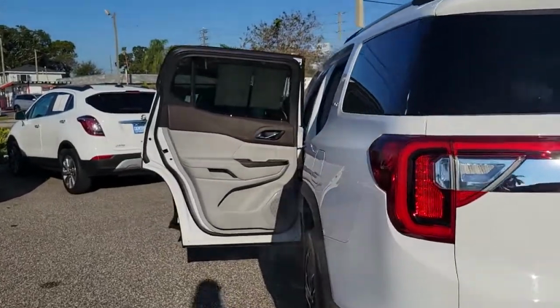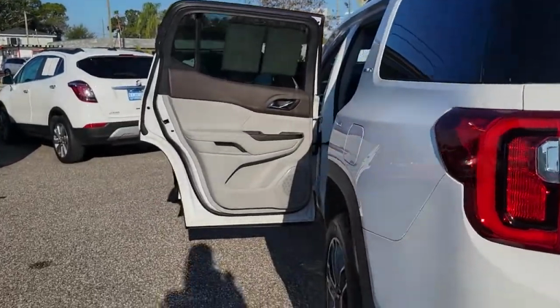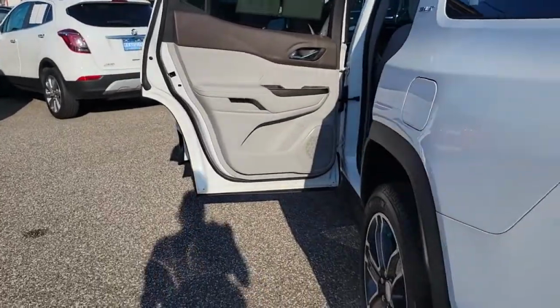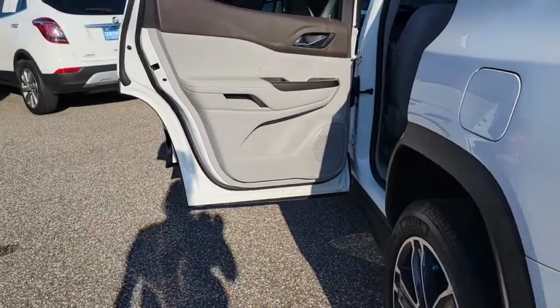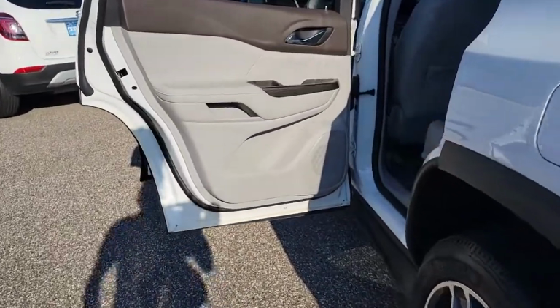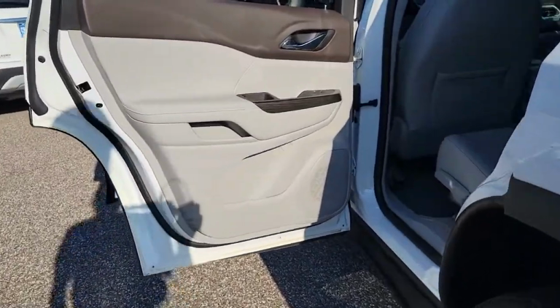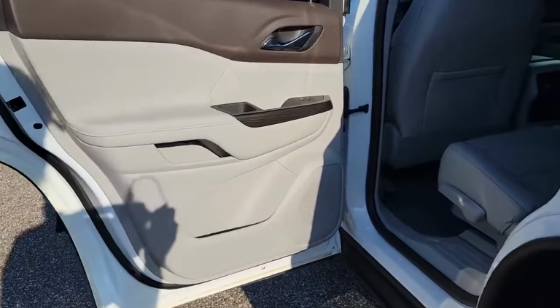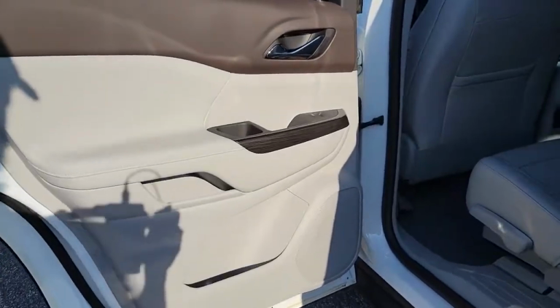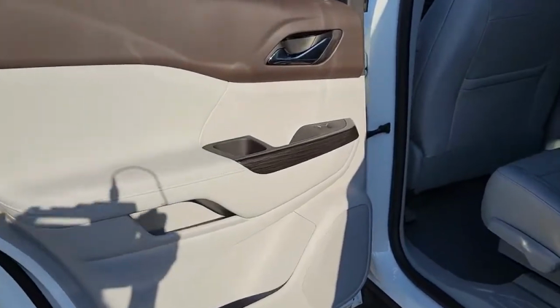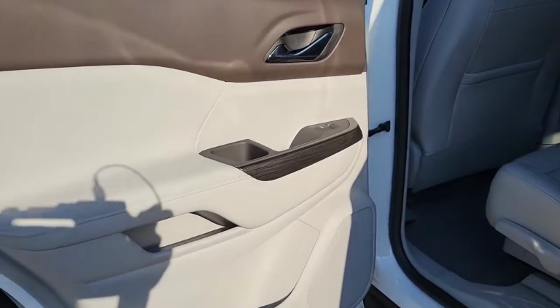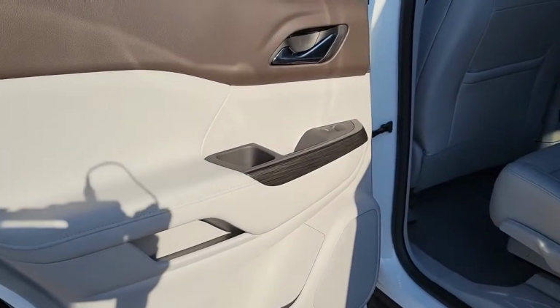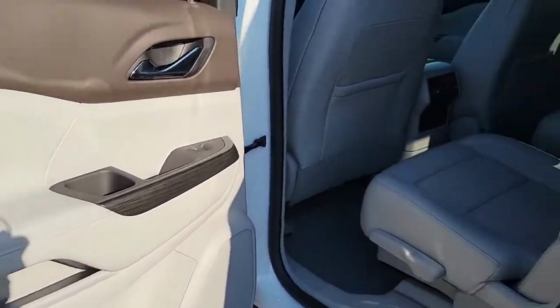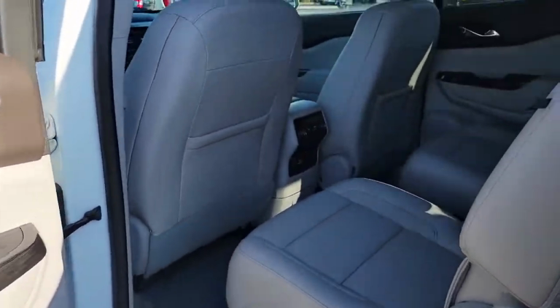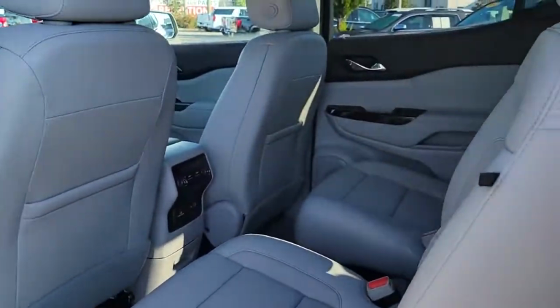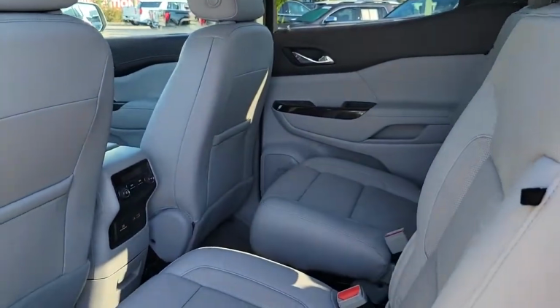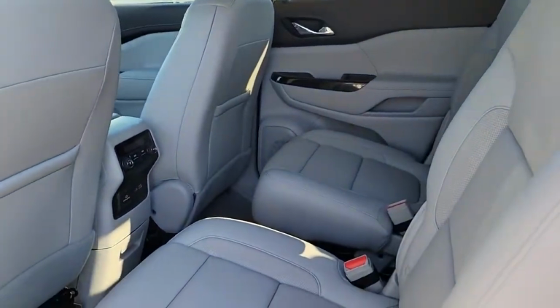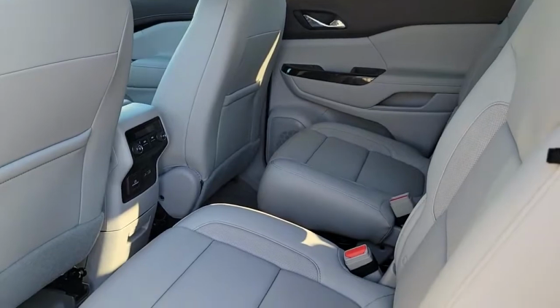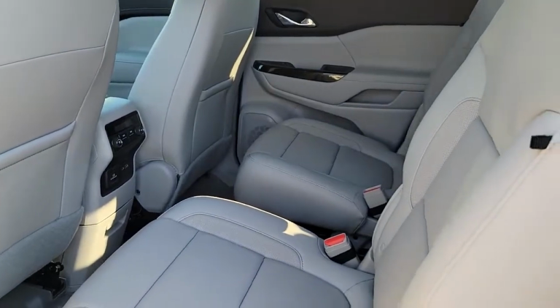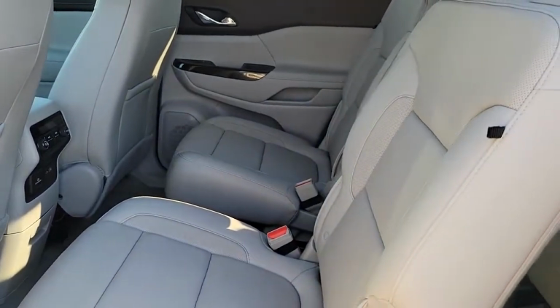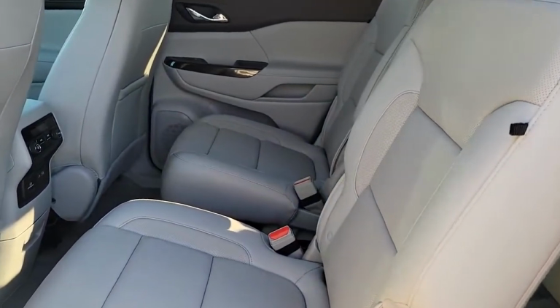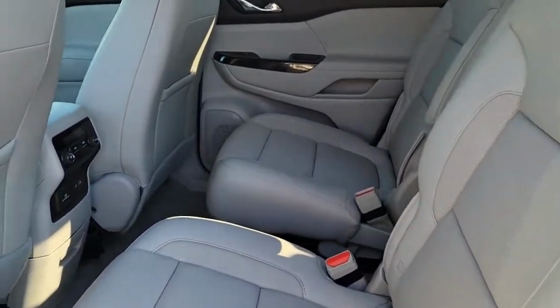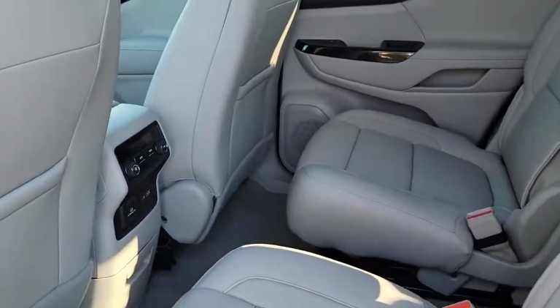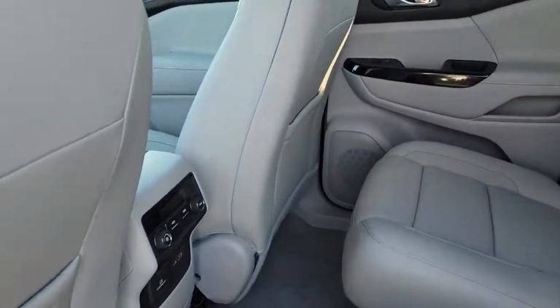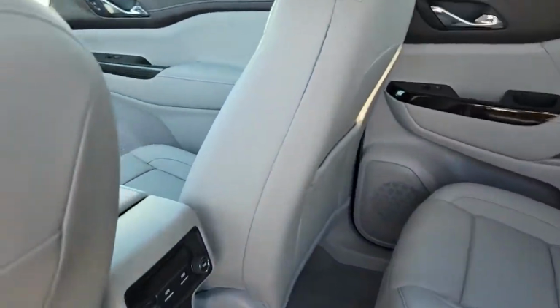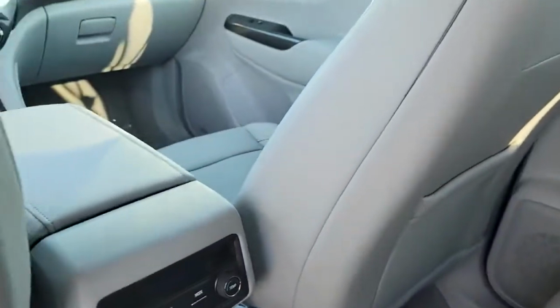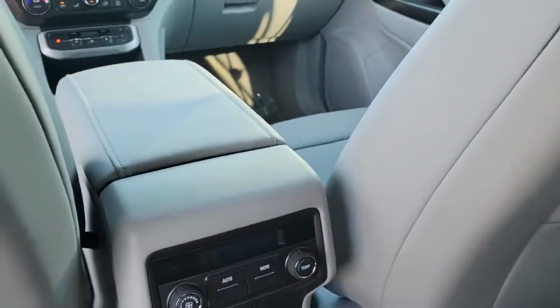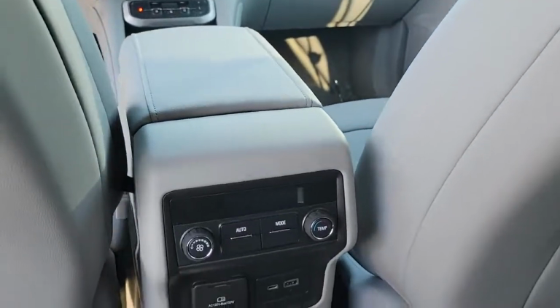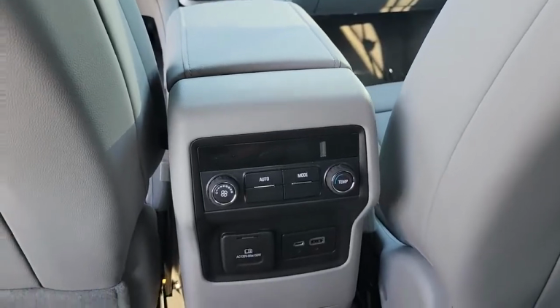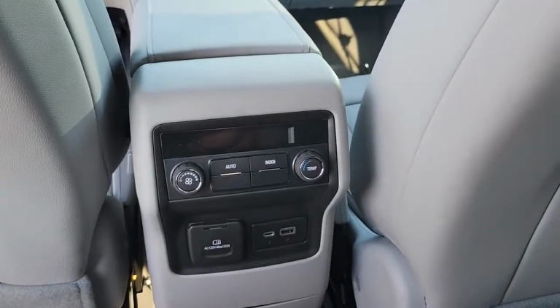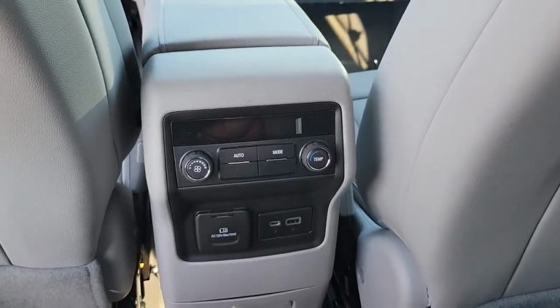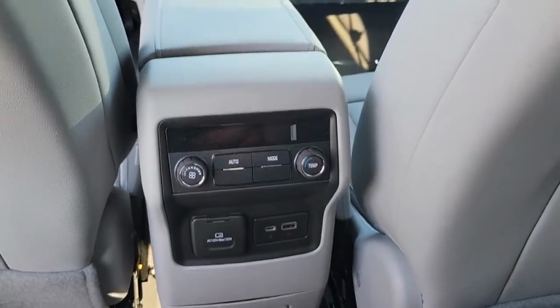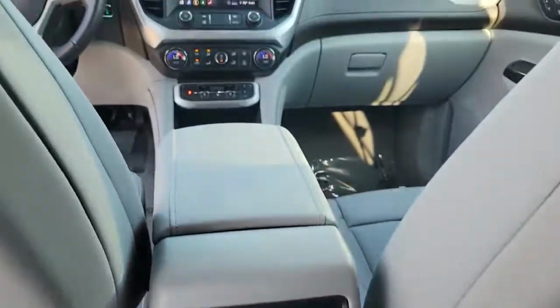The following are some of this vehicle's highlighted options: keyless entry, heated driver's seat, navigation system, fog lamps, satellite radio, power lift gate, third row seat, rear AC, heated front seat, dual zone AC.